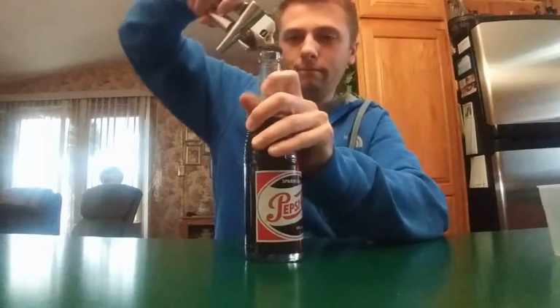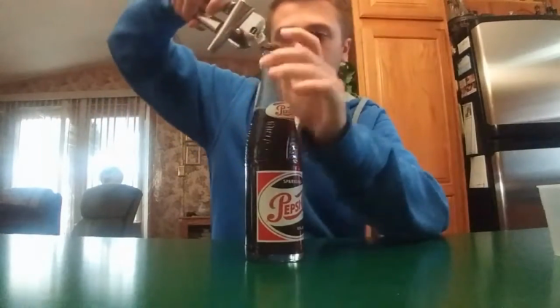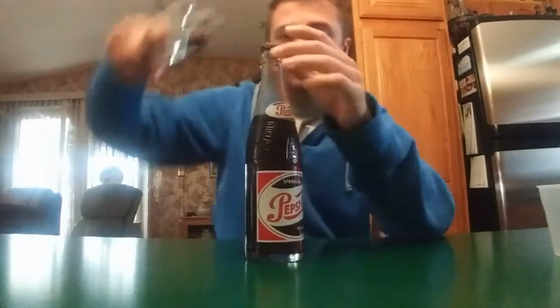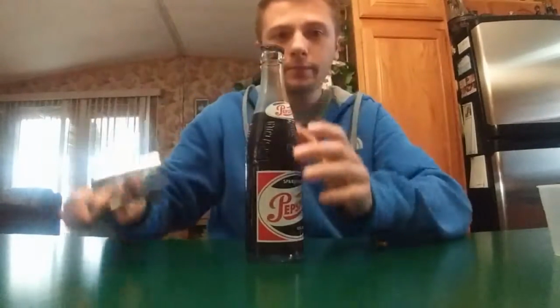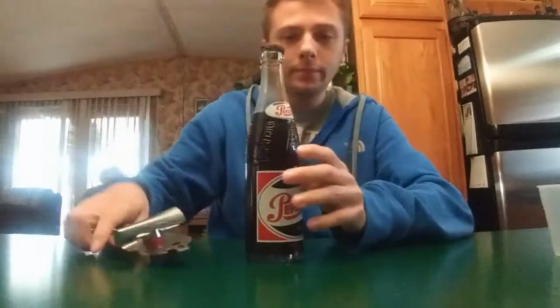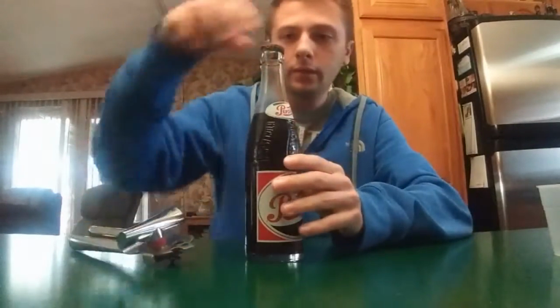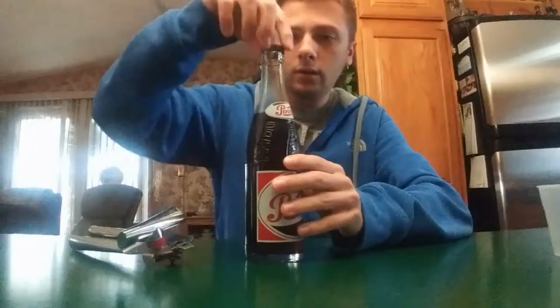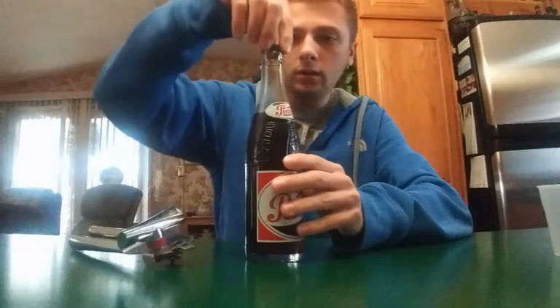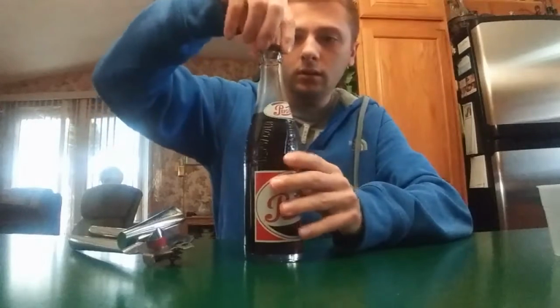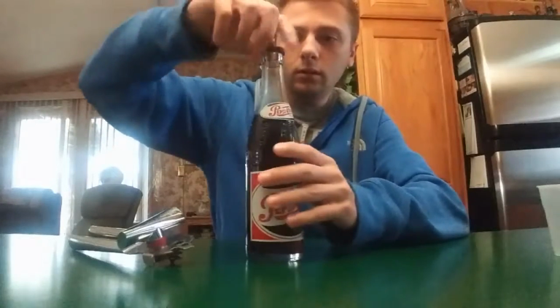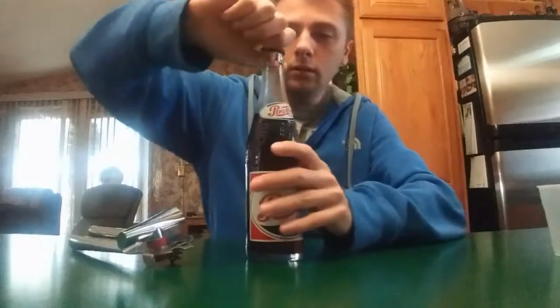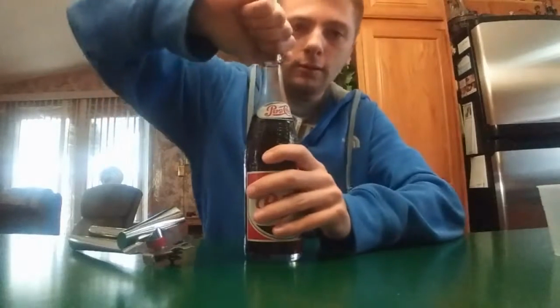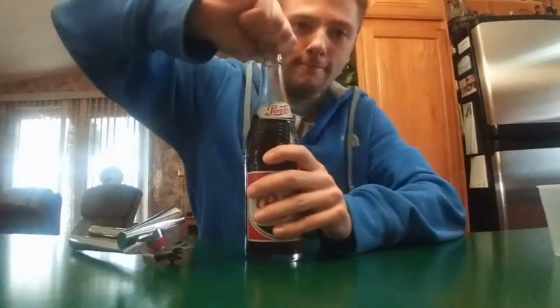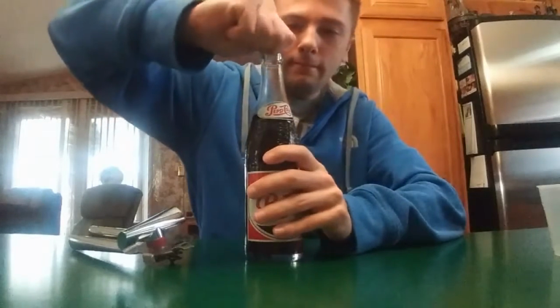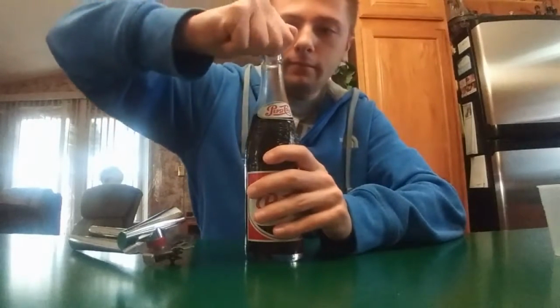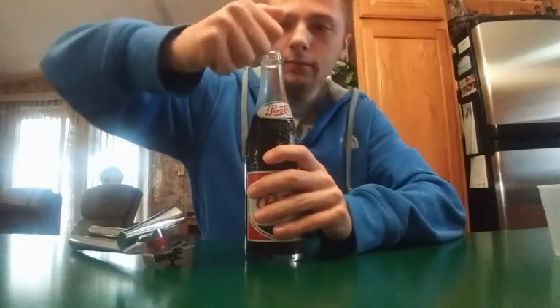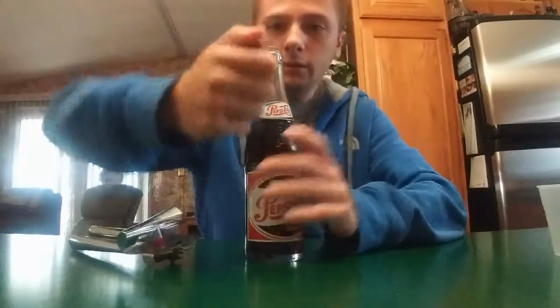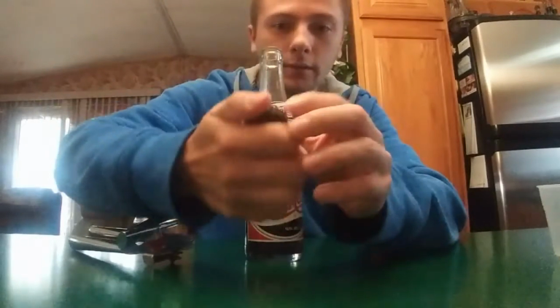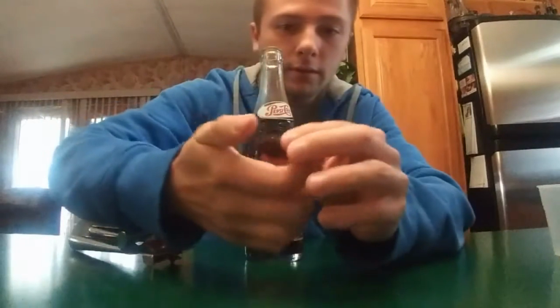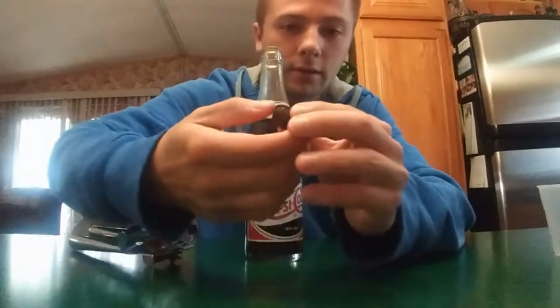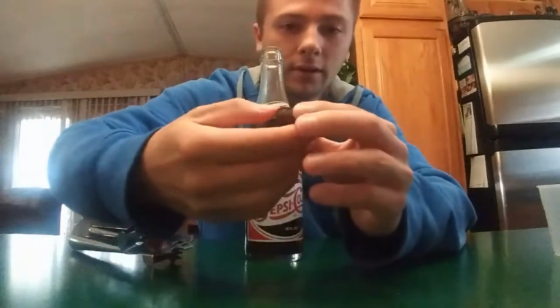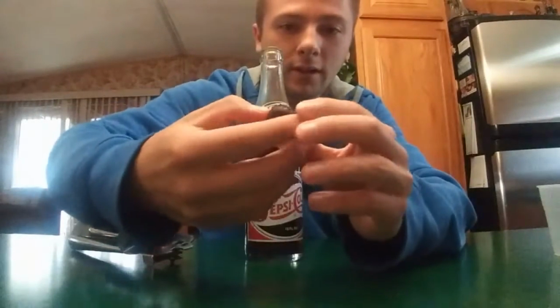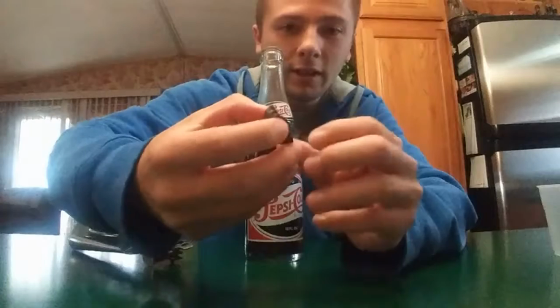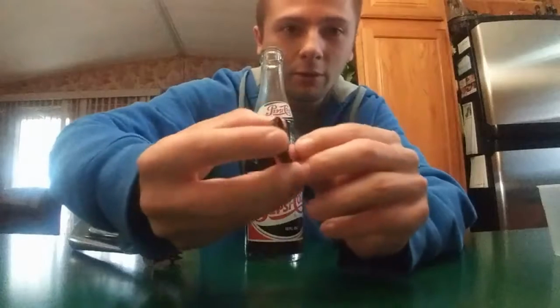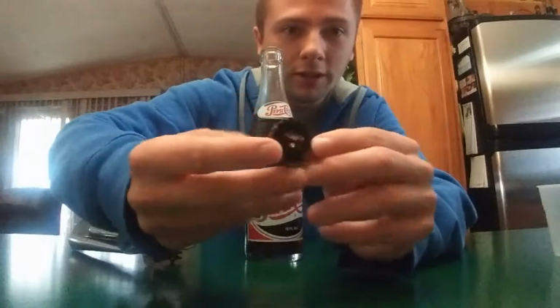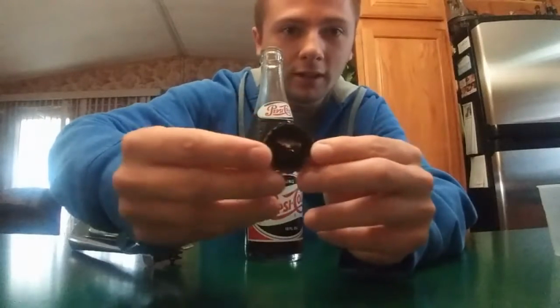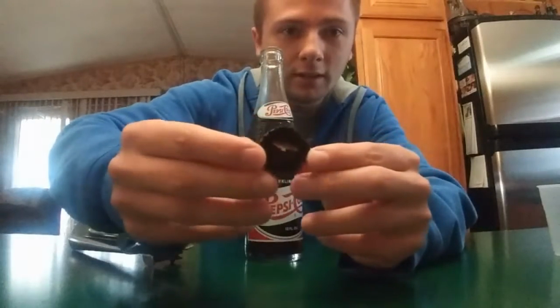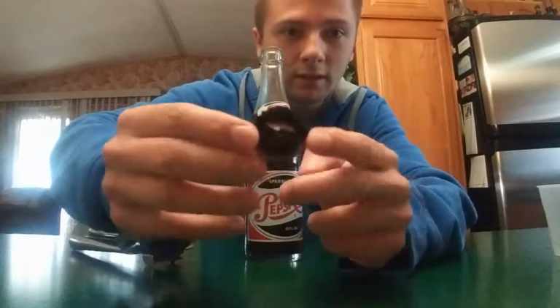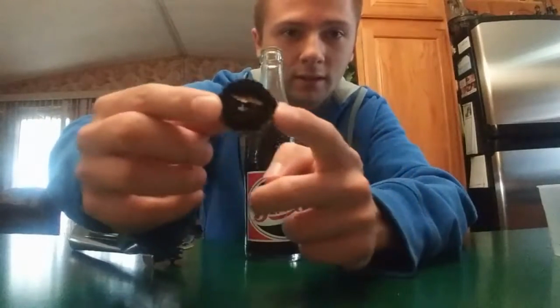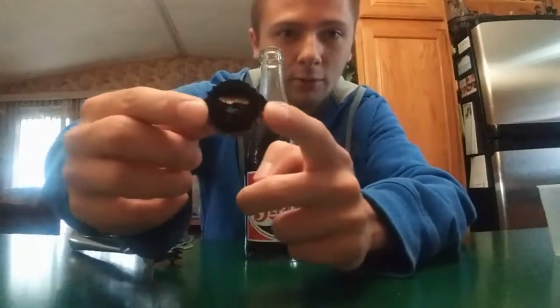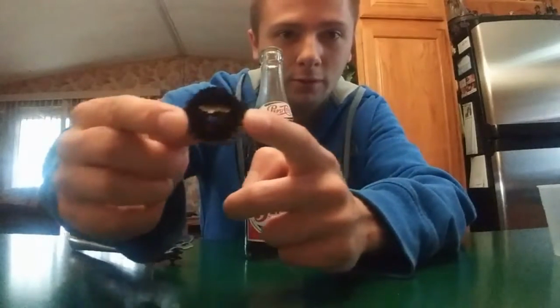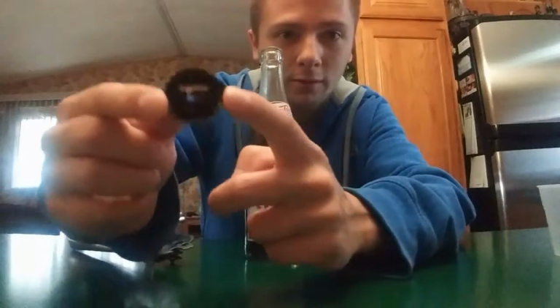There we go. Look how rusty that is. Put a hole right through it.